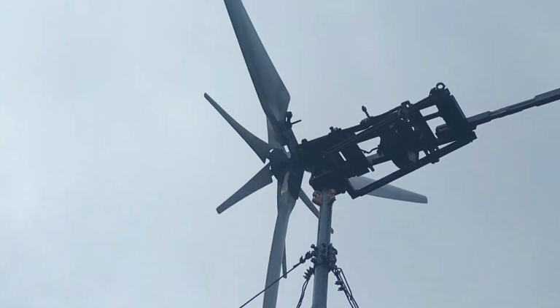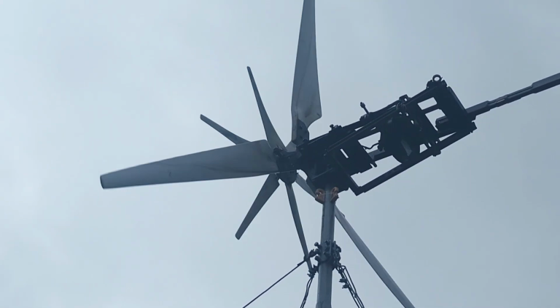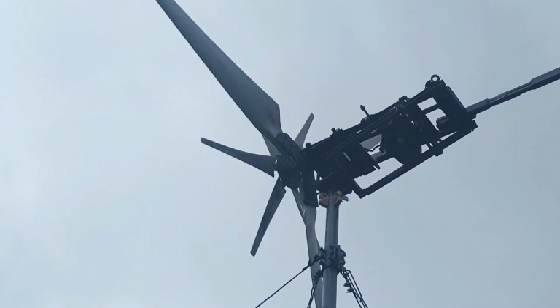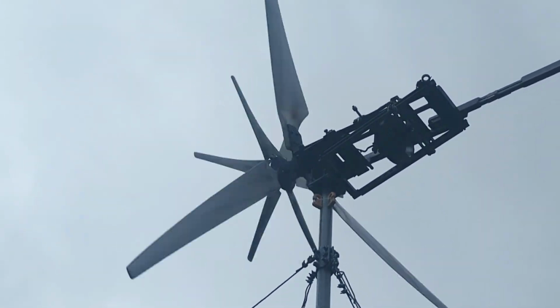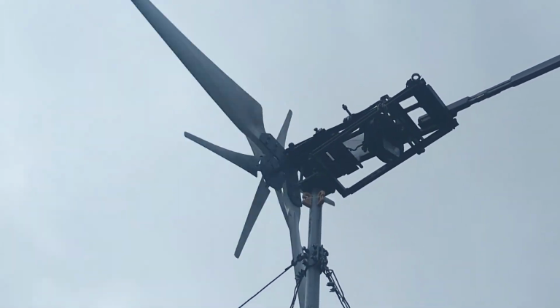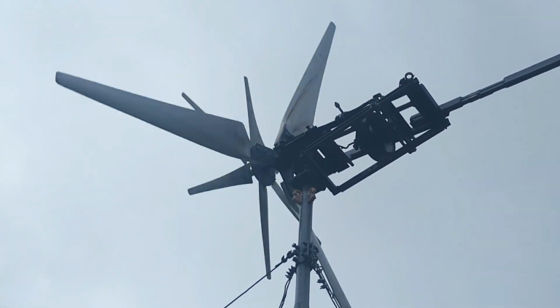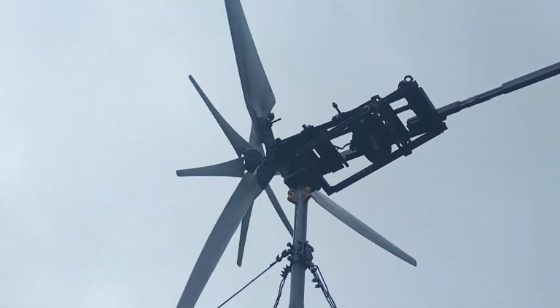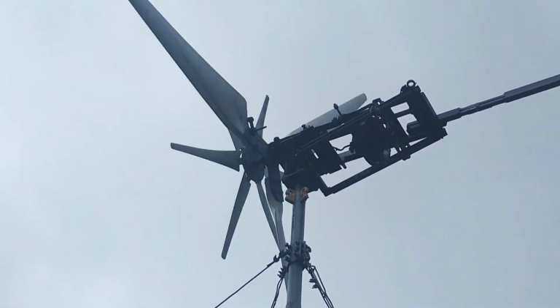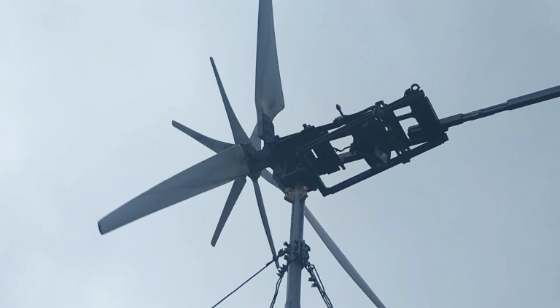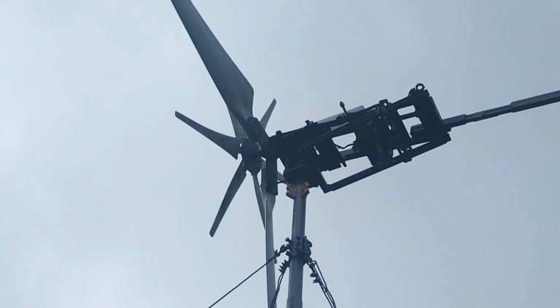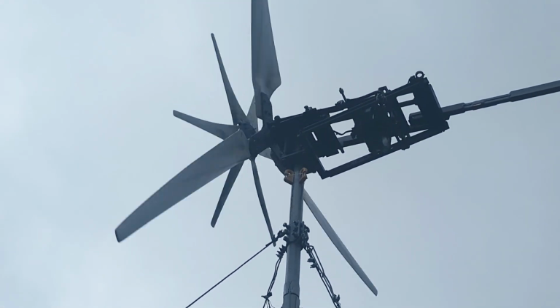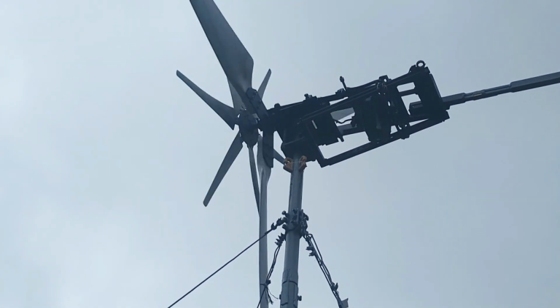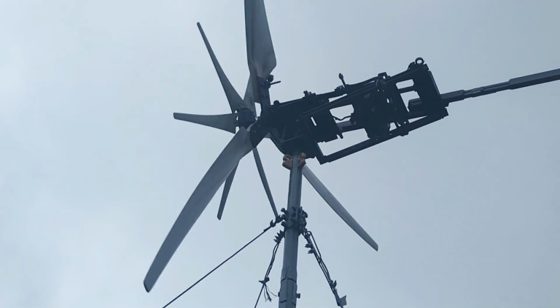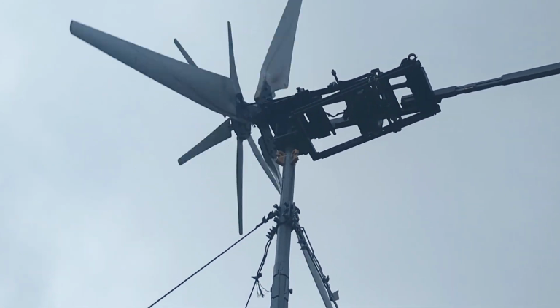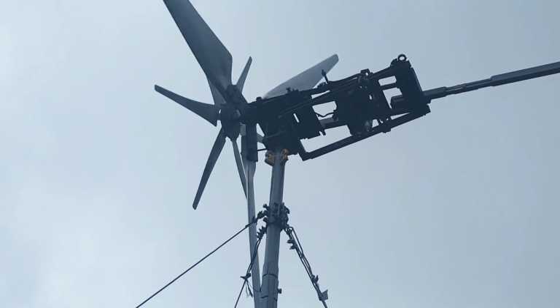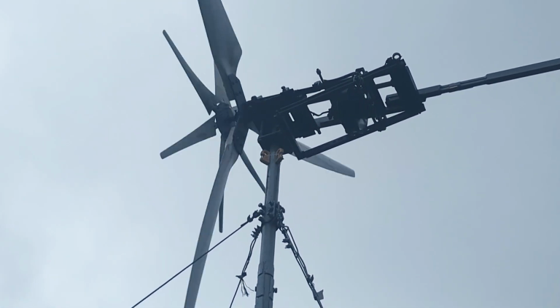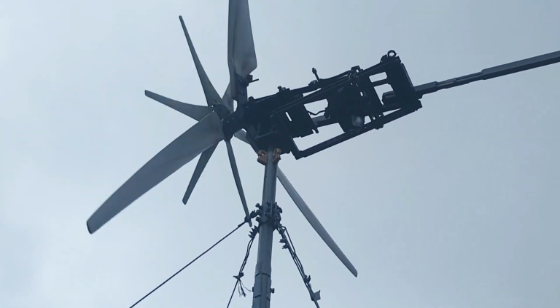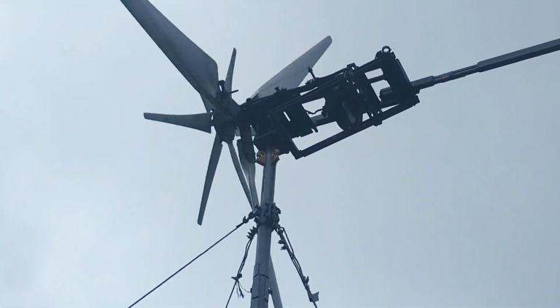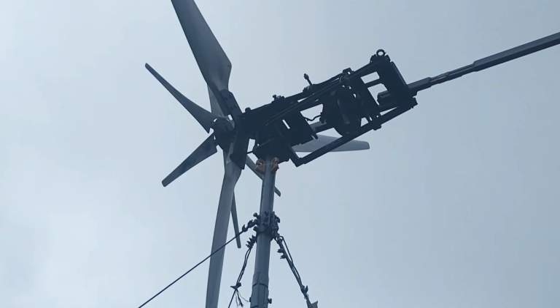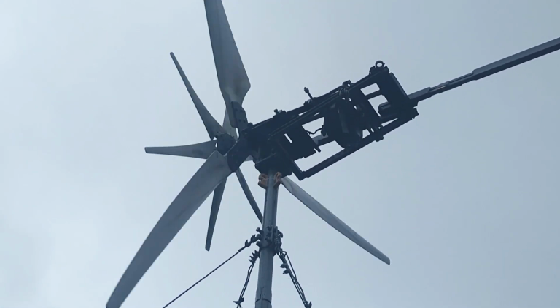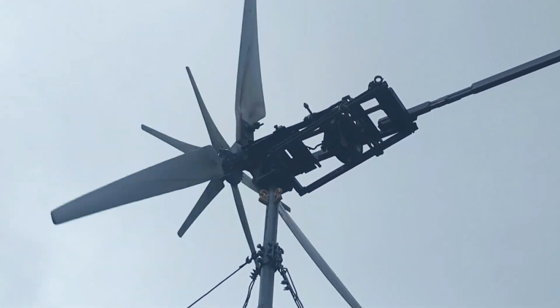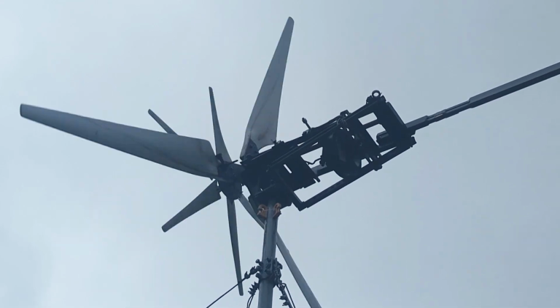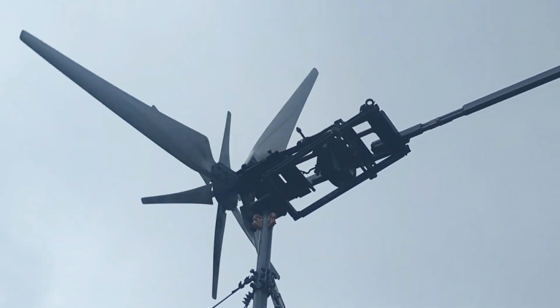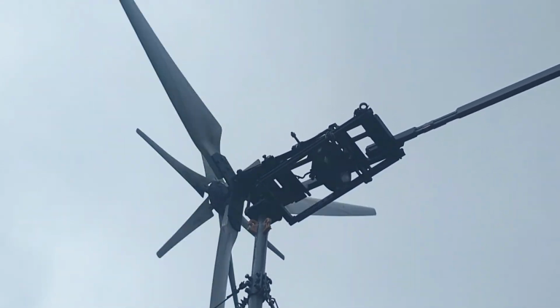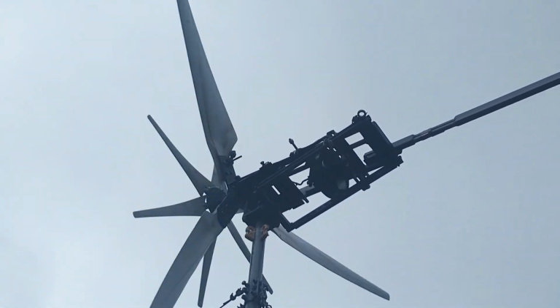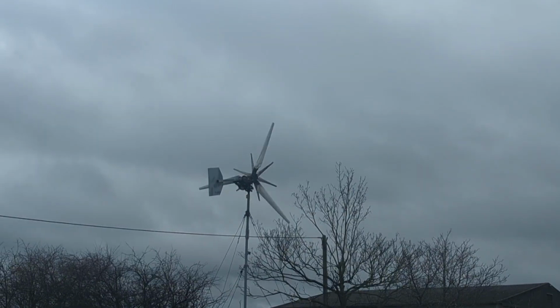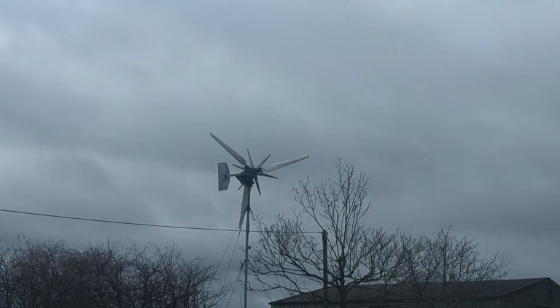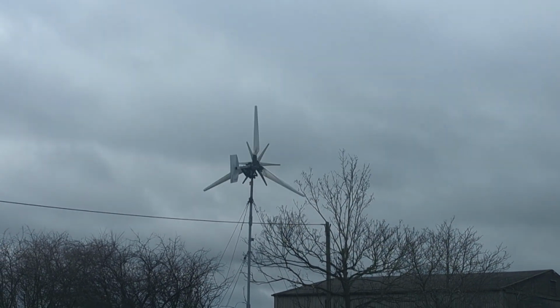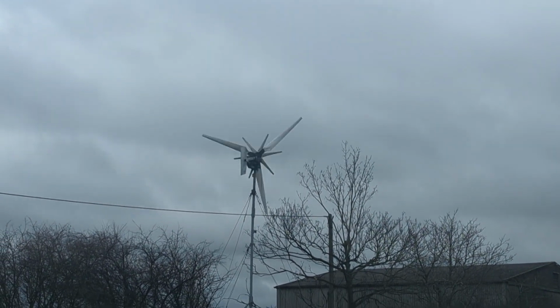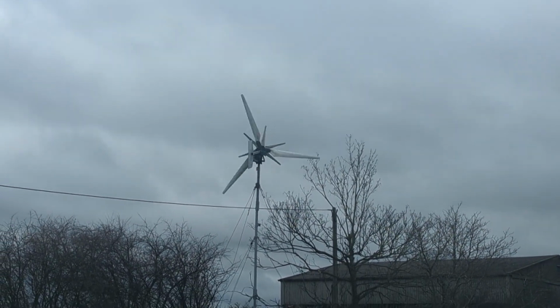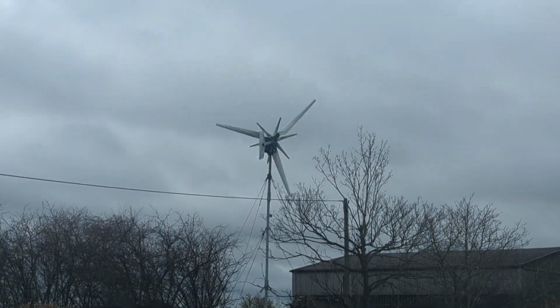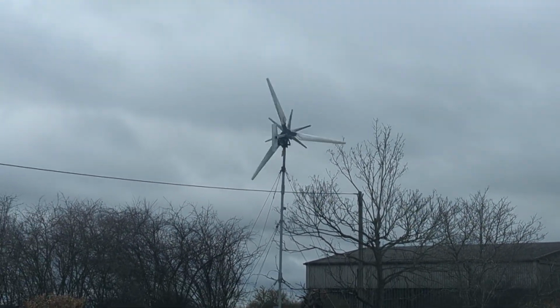It's connected to a 24 volt battery at the moment, so we will go and see what the meter is saying, even though I'm not sure it's going to be hitting that. We just died off a minute.